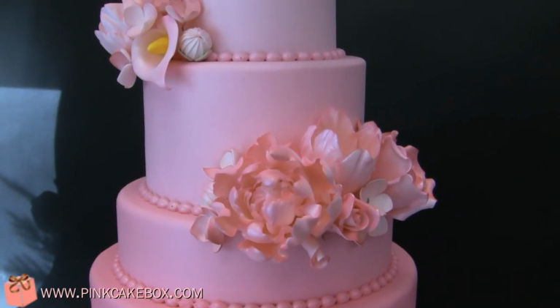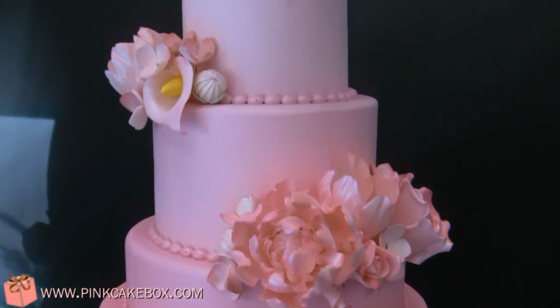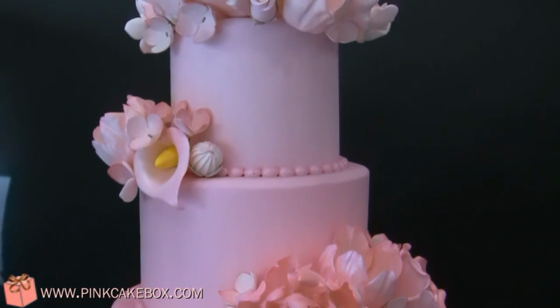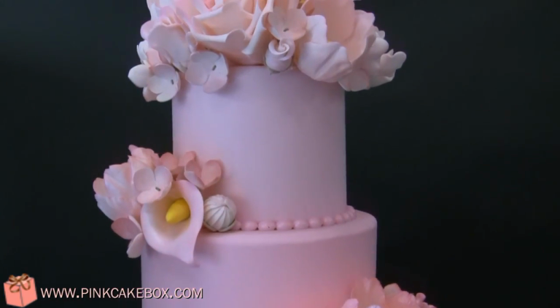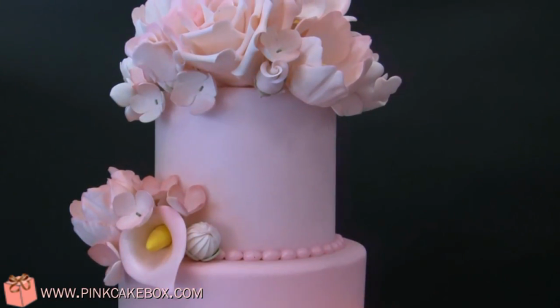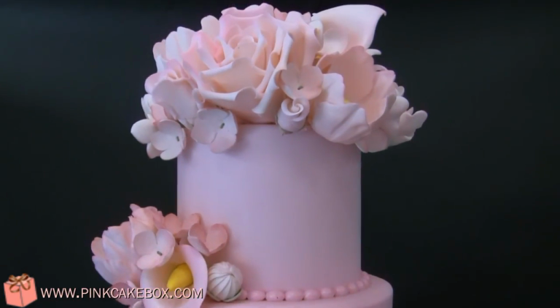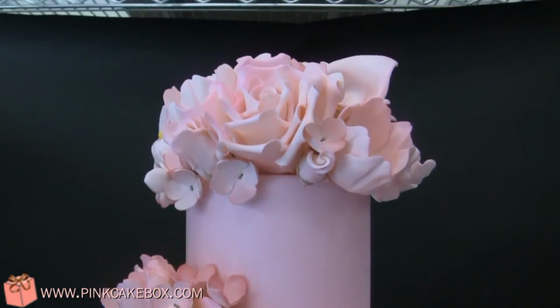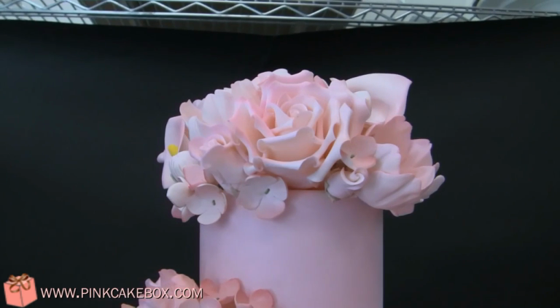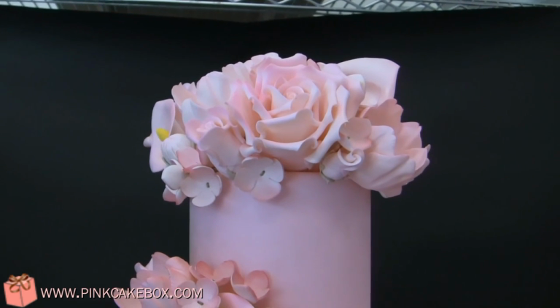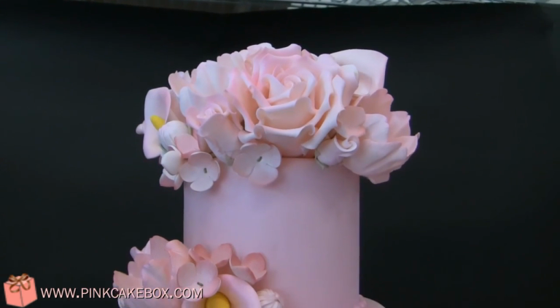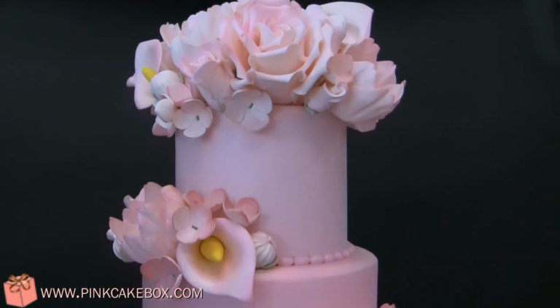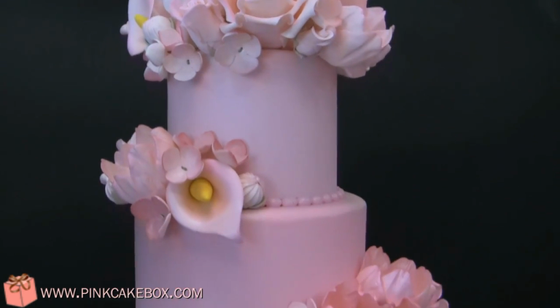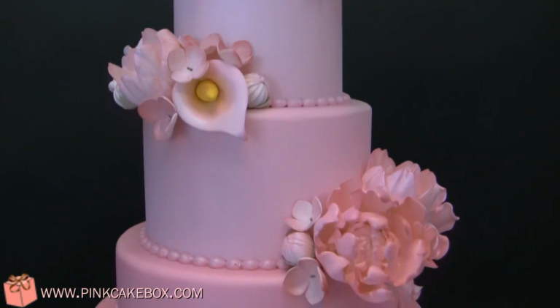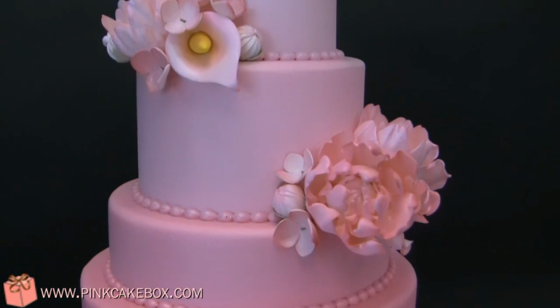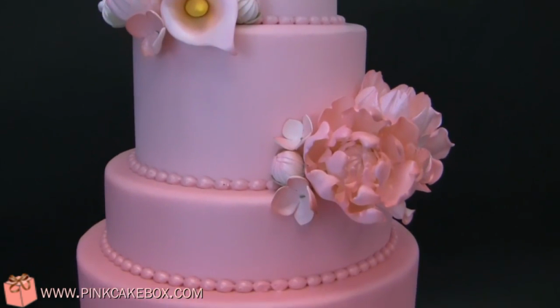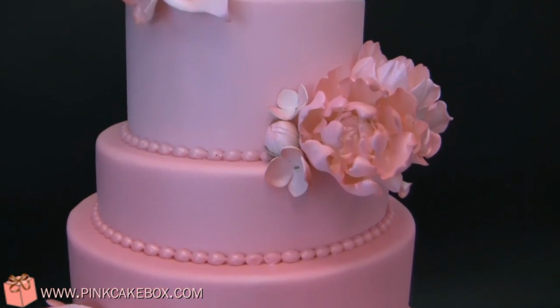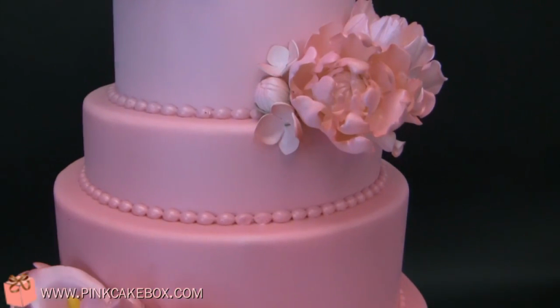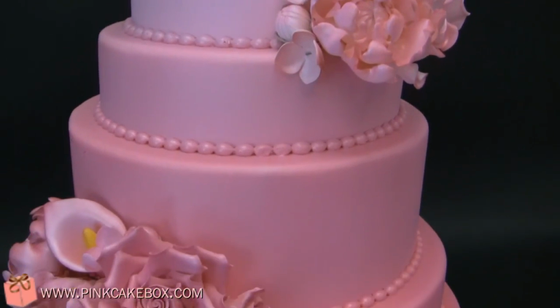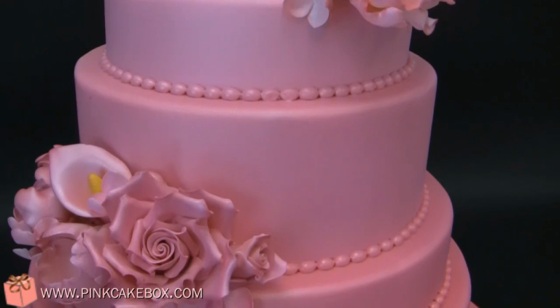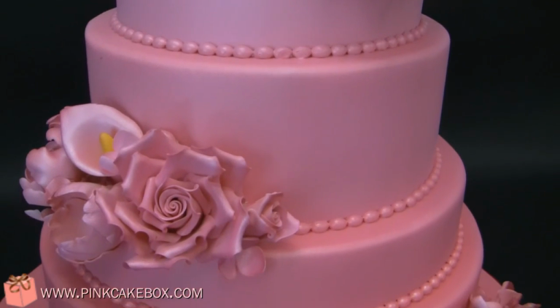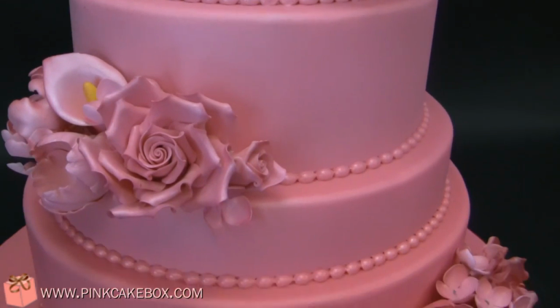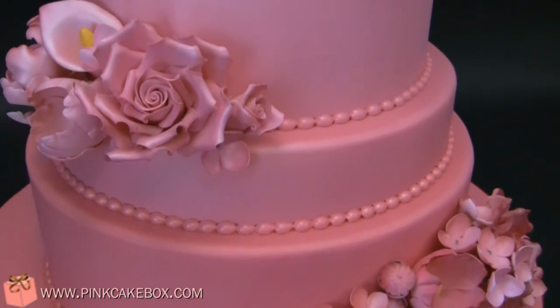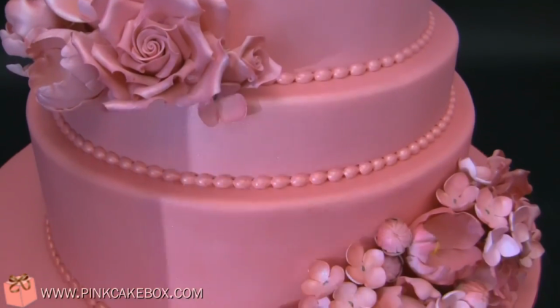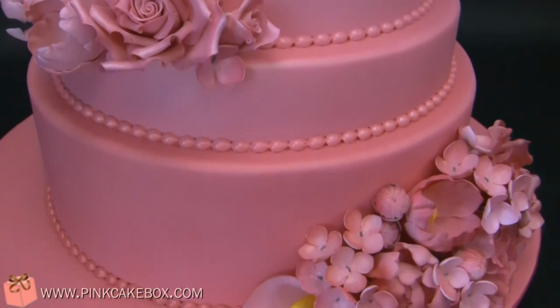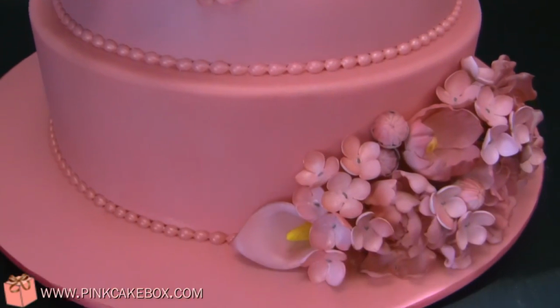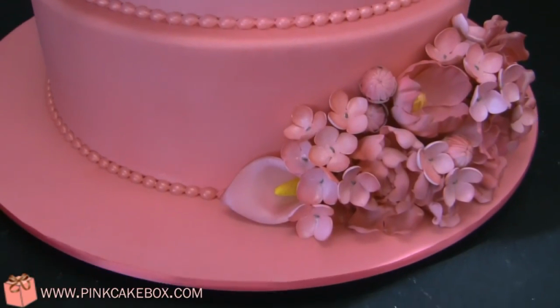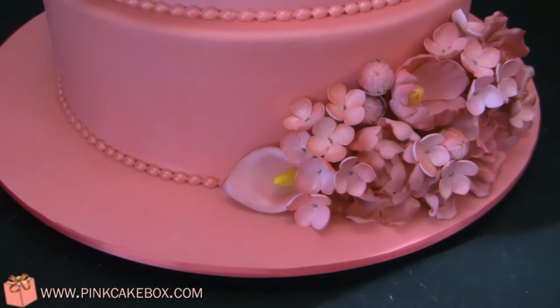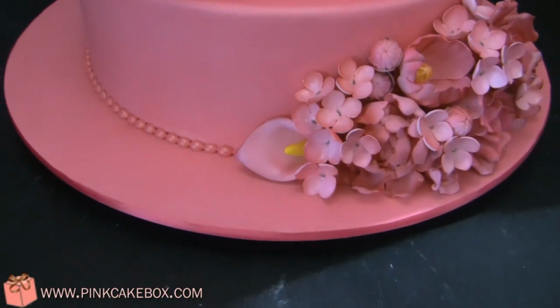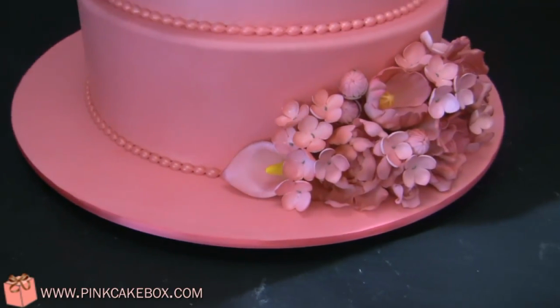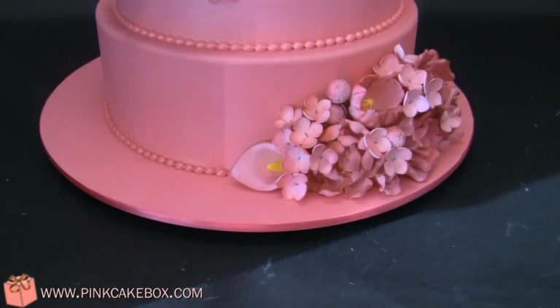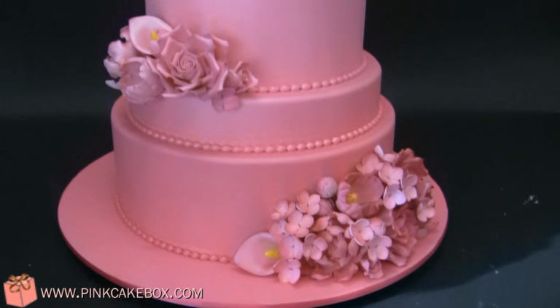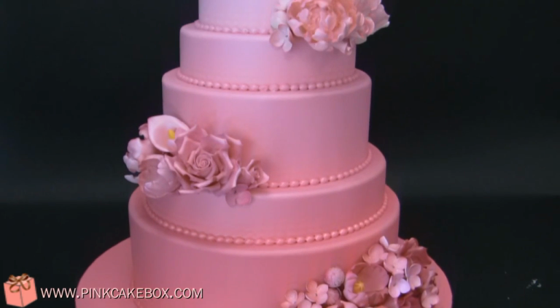The cake features calla lilies and roses, tulips, hydrangeas, and peonies. We did this for the Yasnipalana bridal event, and you can see all of the piped pearls even graduate with the ombre color.